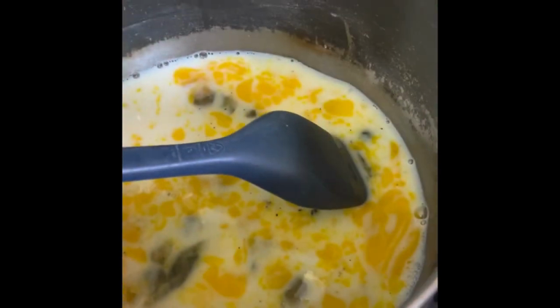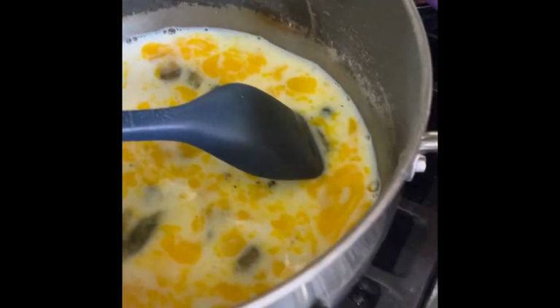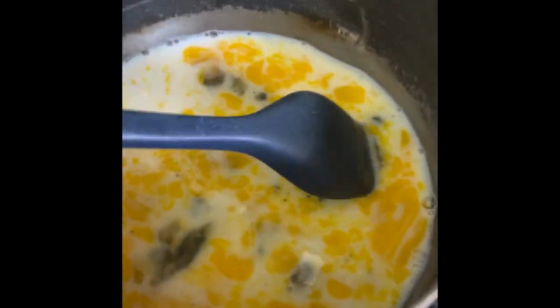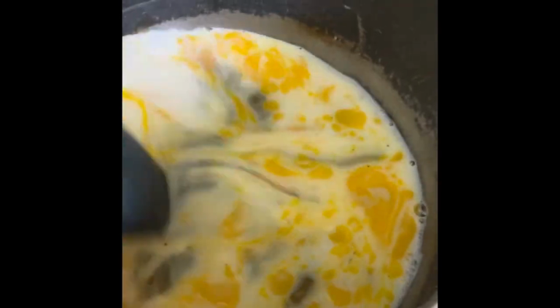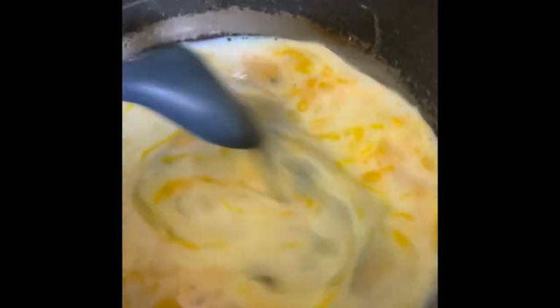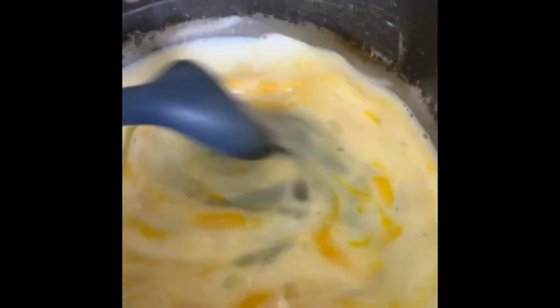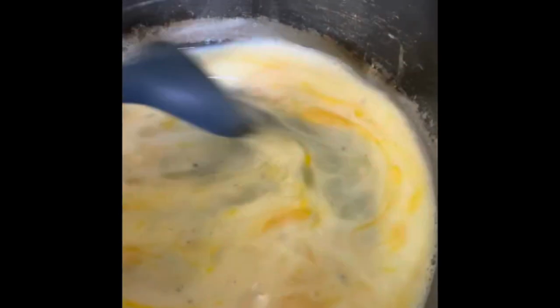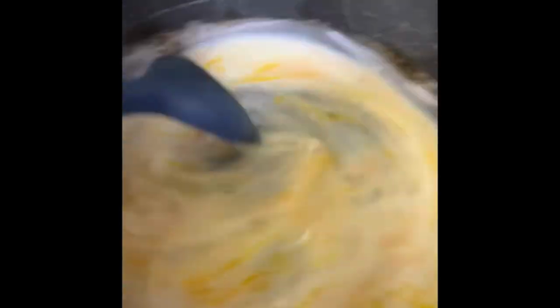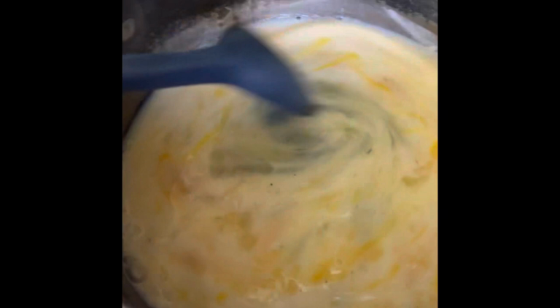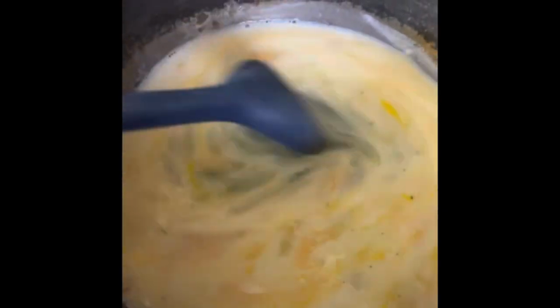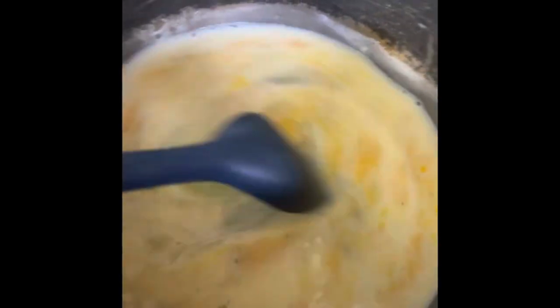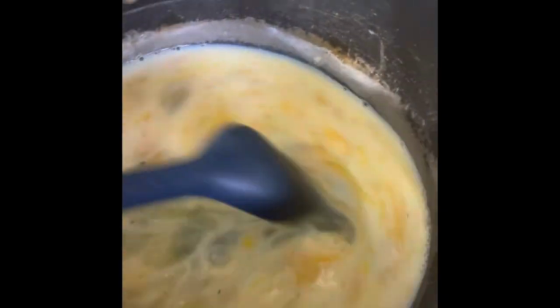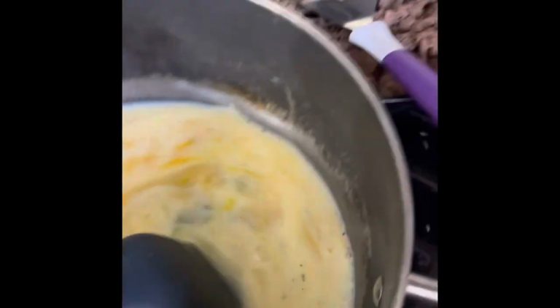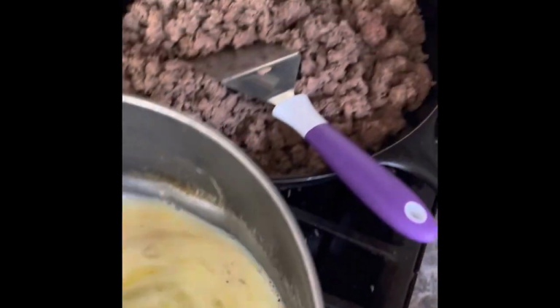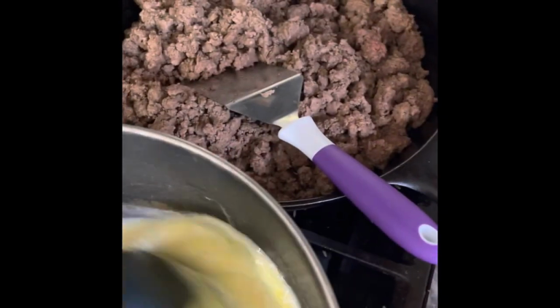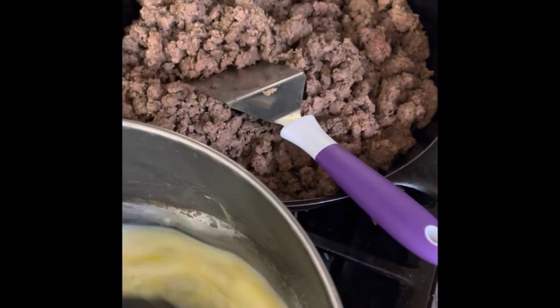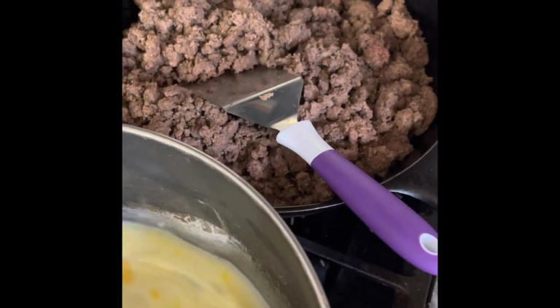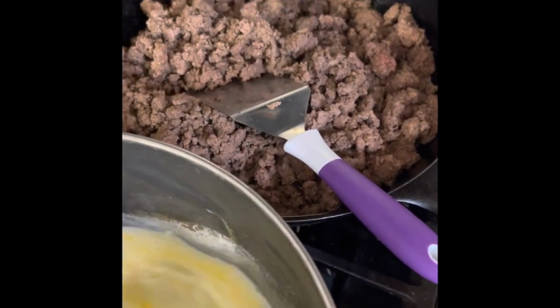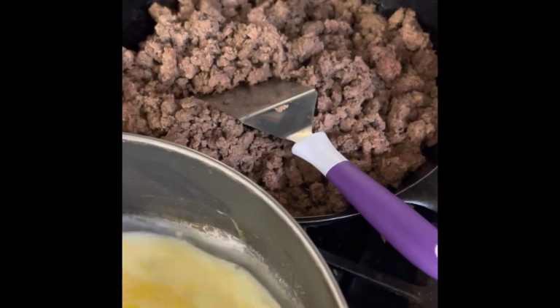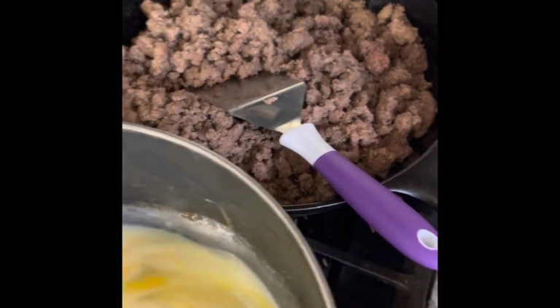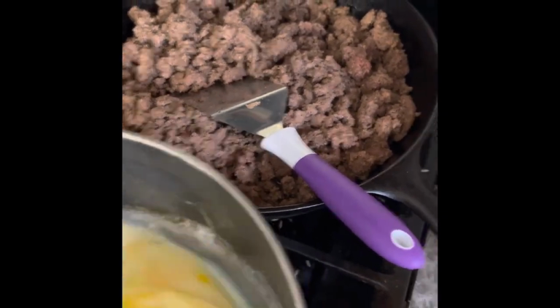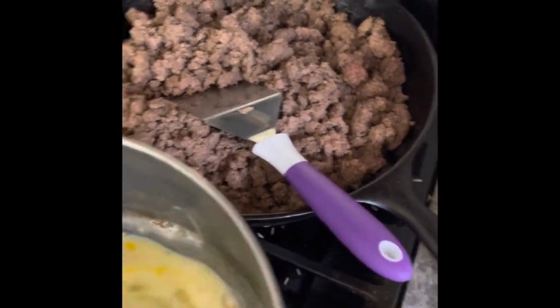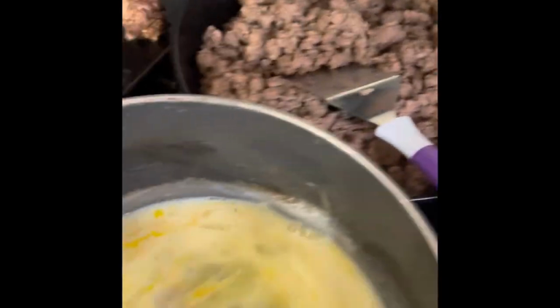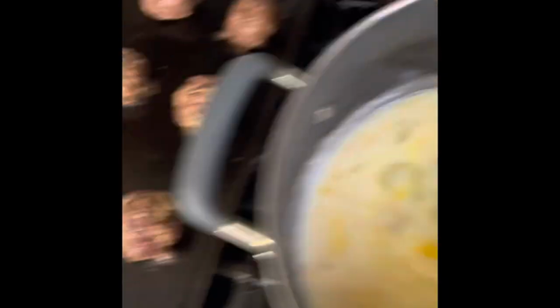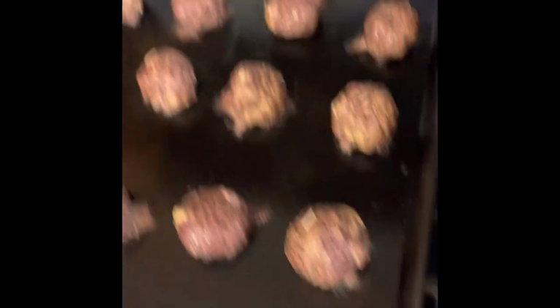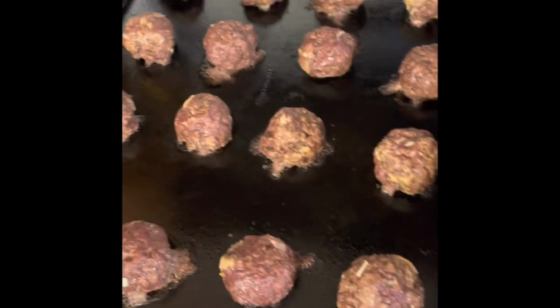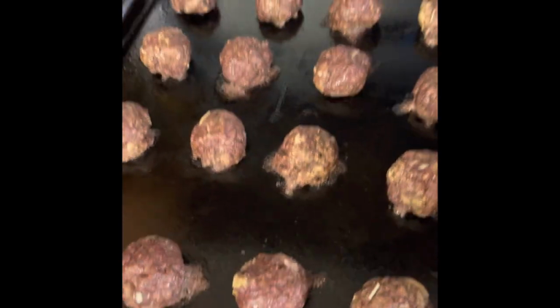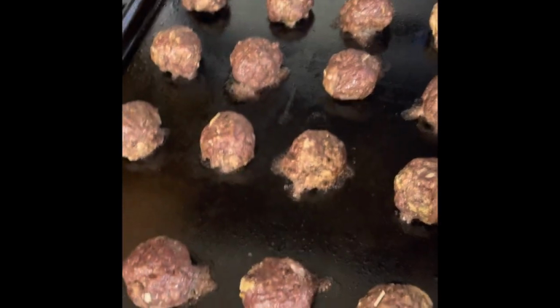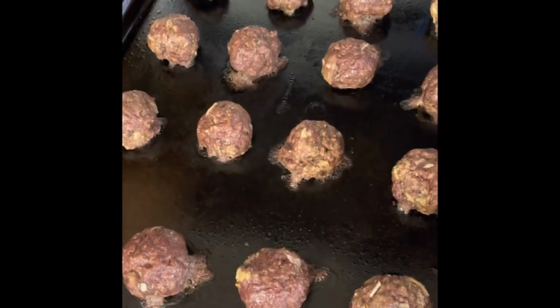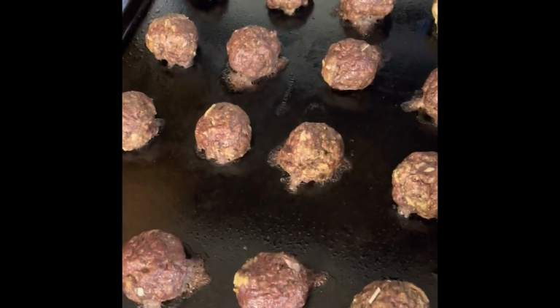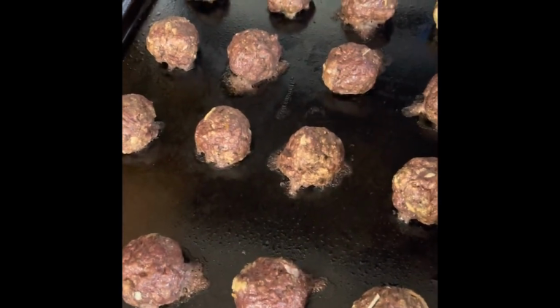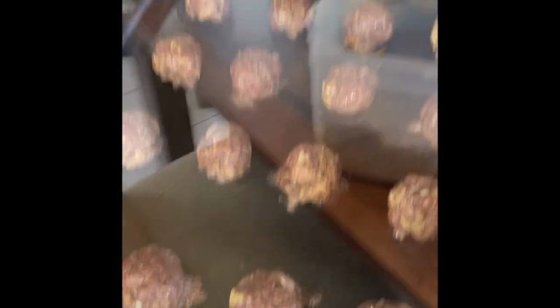Over here we are making scrambled eggs for our breakfast bowls. We have some hamburger here that's going to turn into some taco meat, and then a finished product of meatballs.